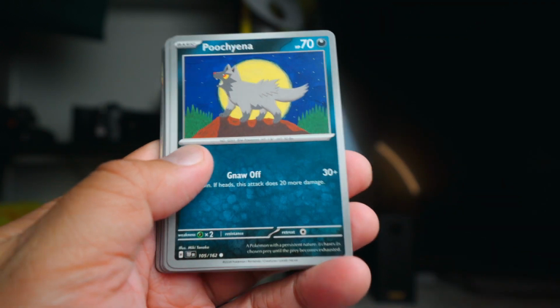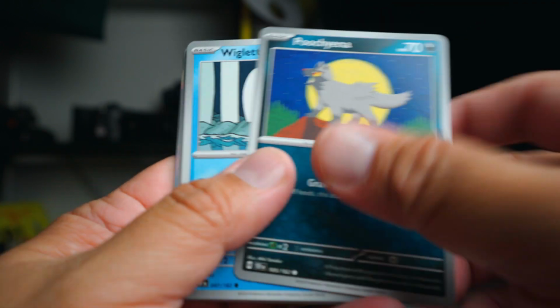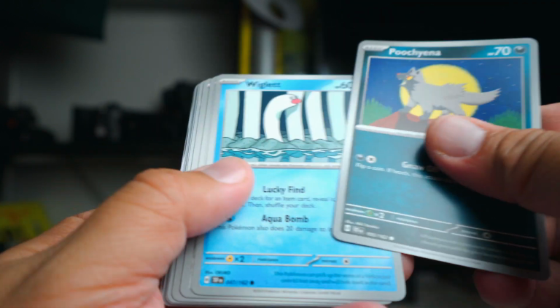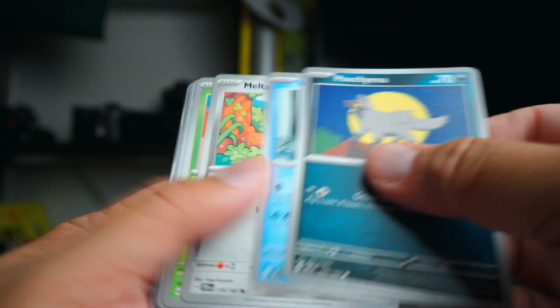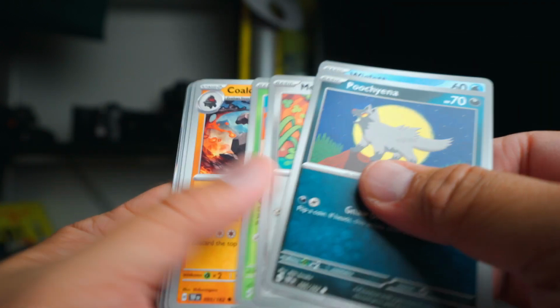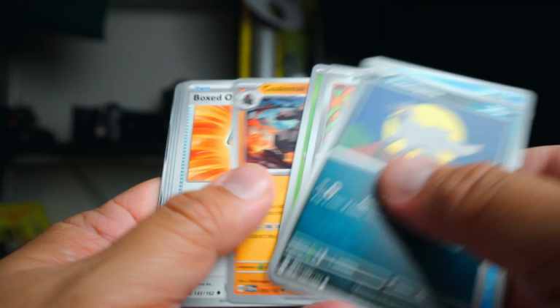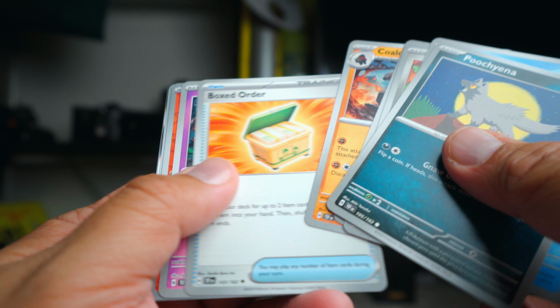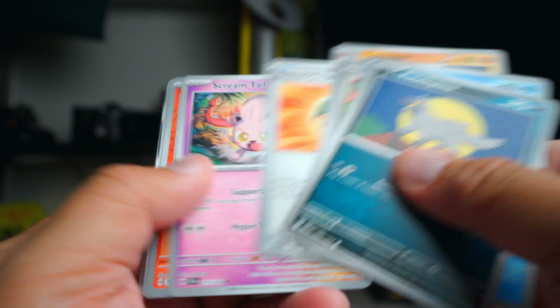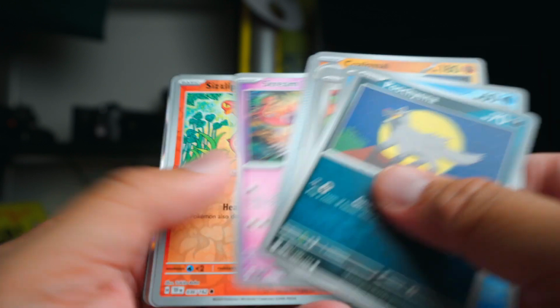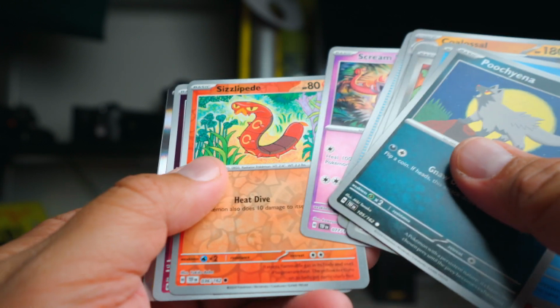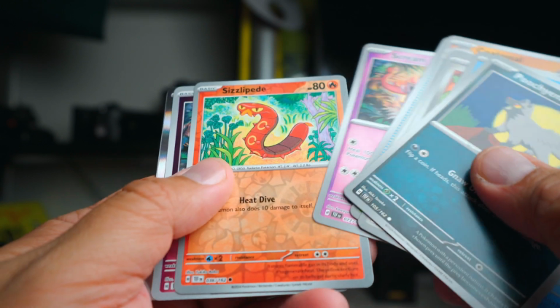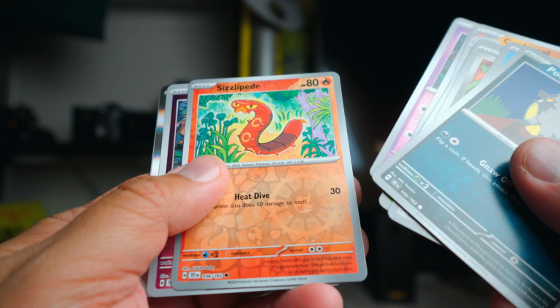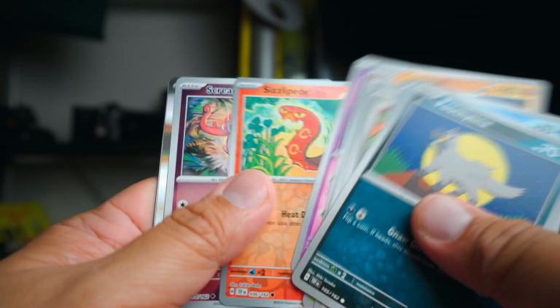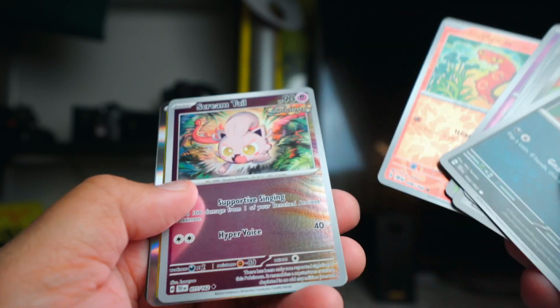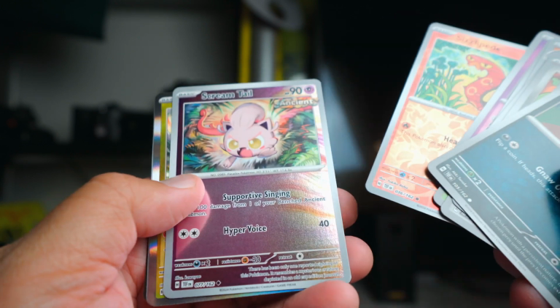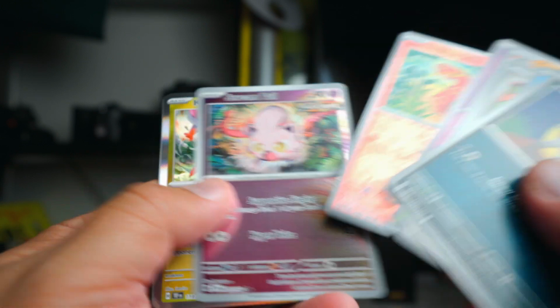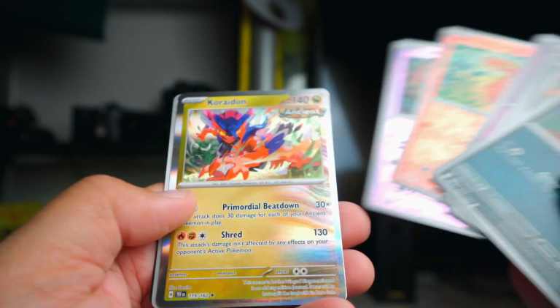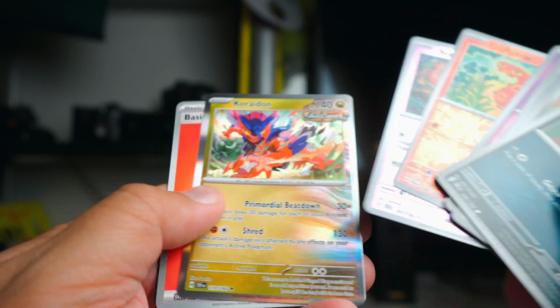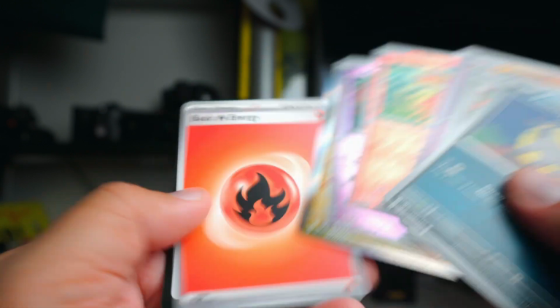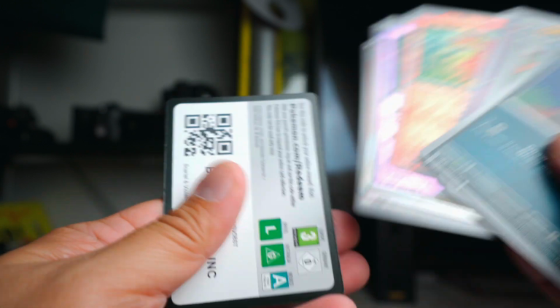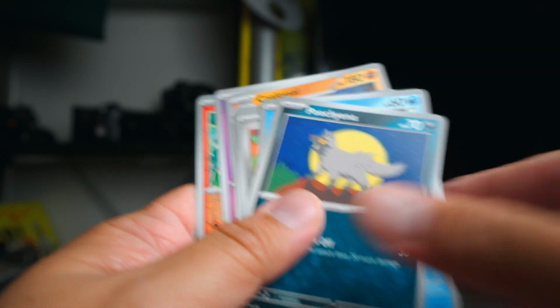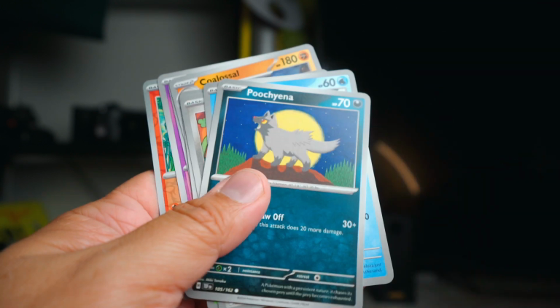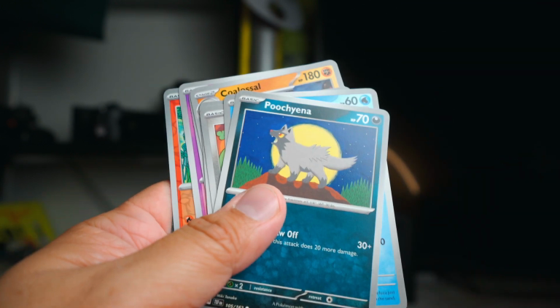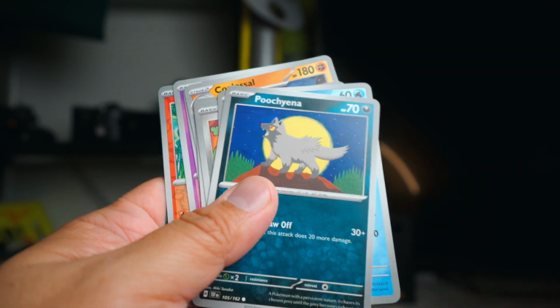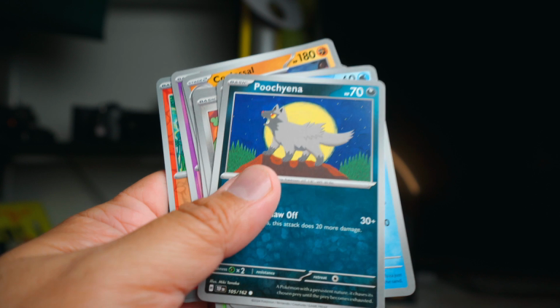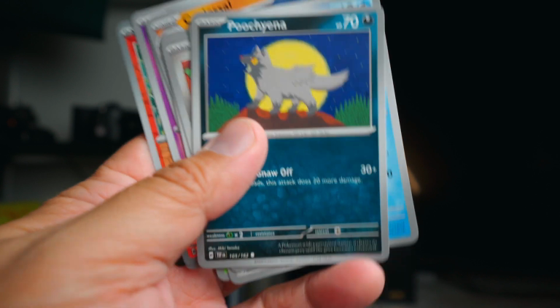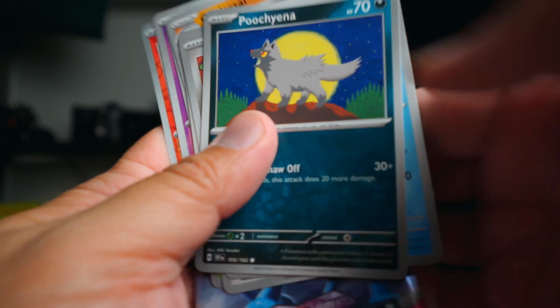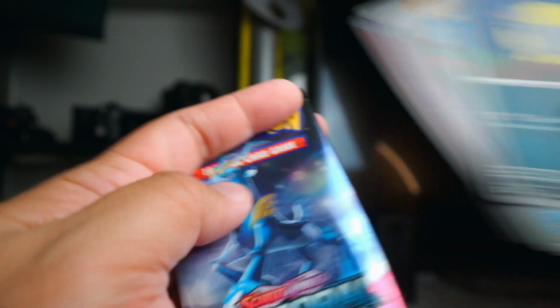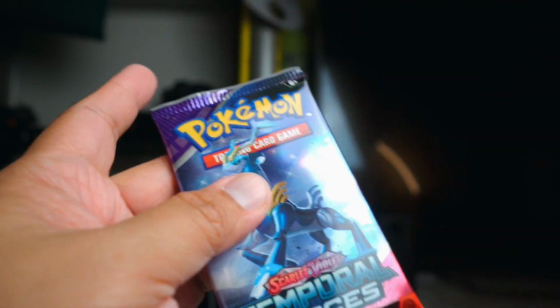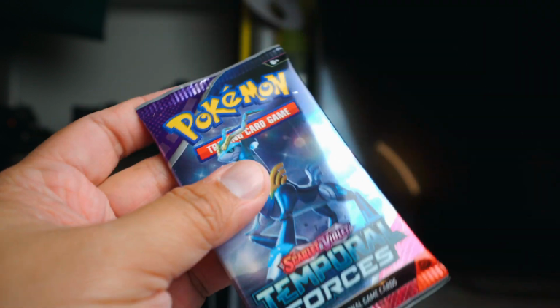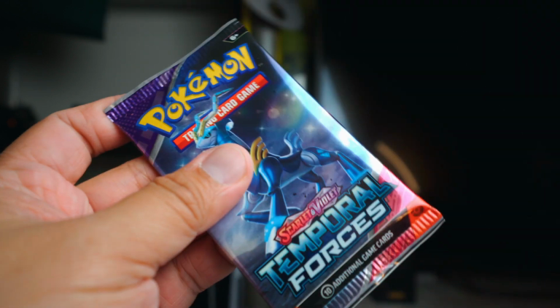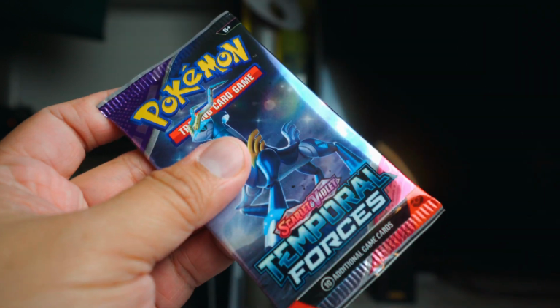Pack four: Poochiana, Sizzlepeed, Screamtail, Coridon. Two more packs to go — let's hope for at least one more hit.